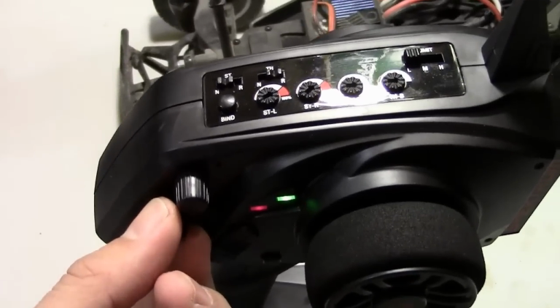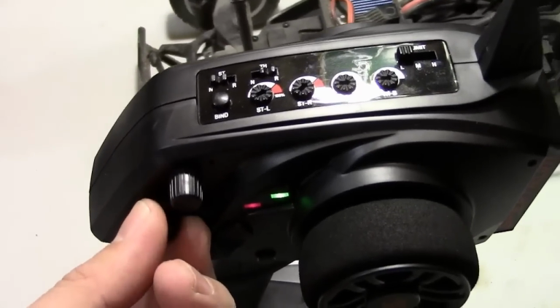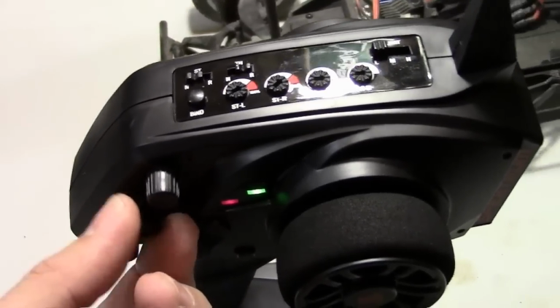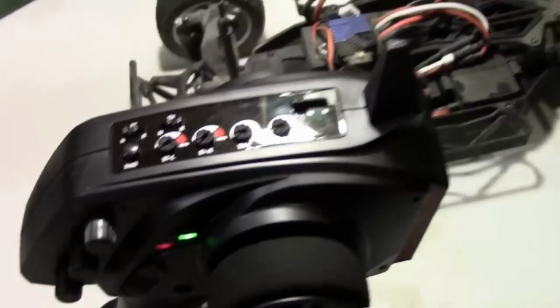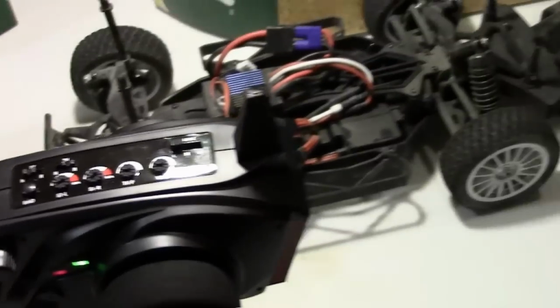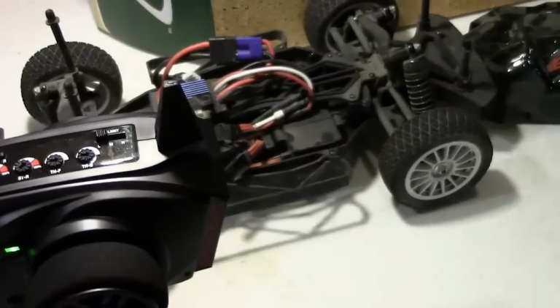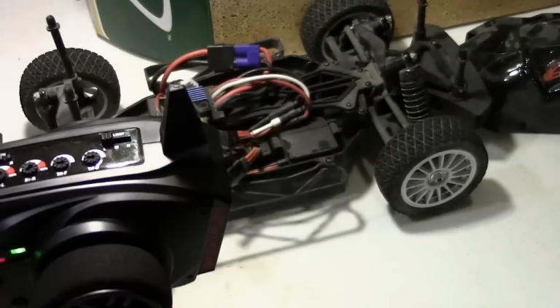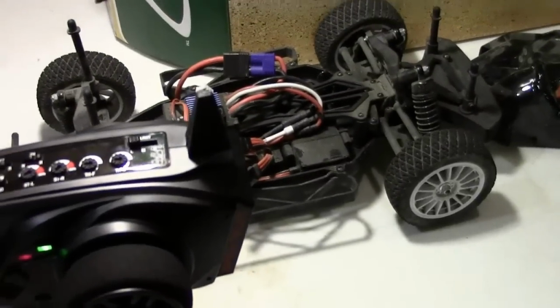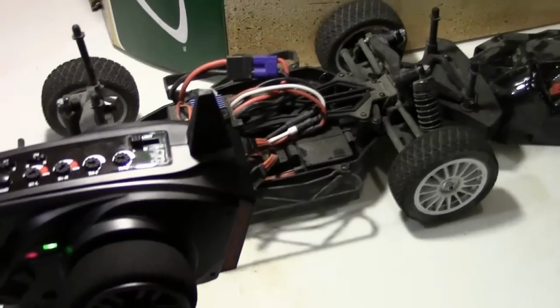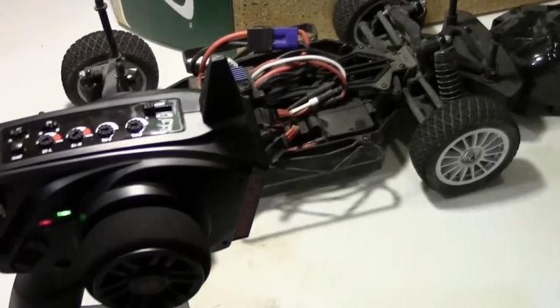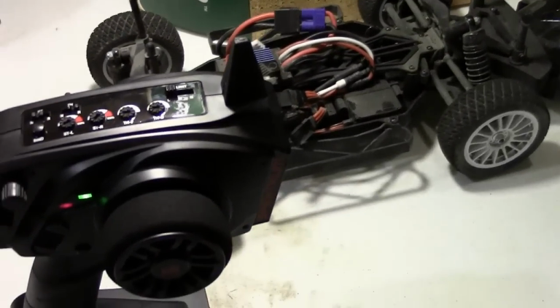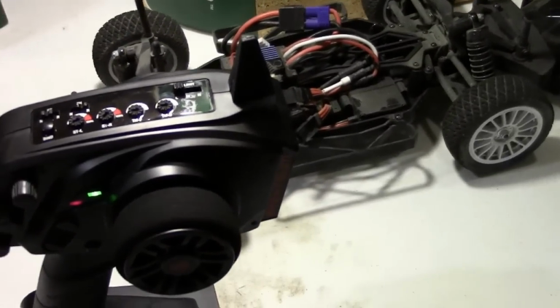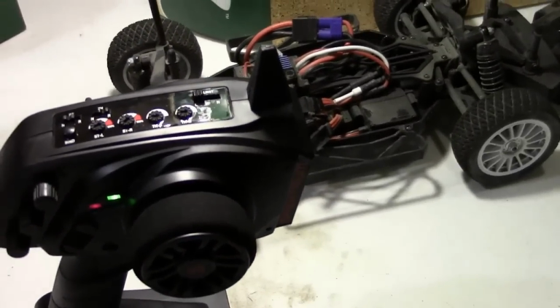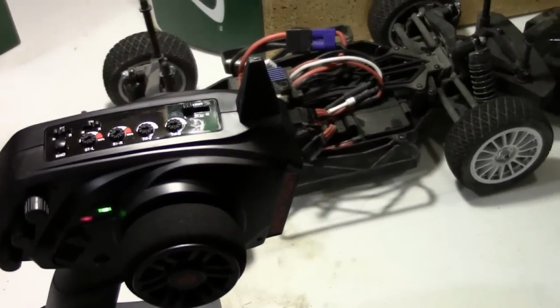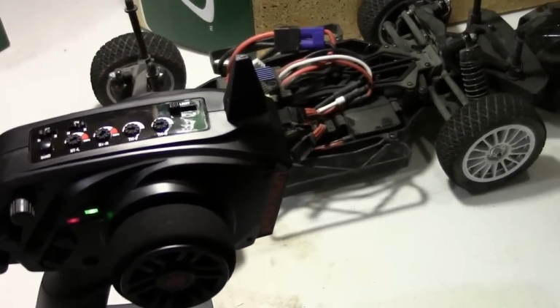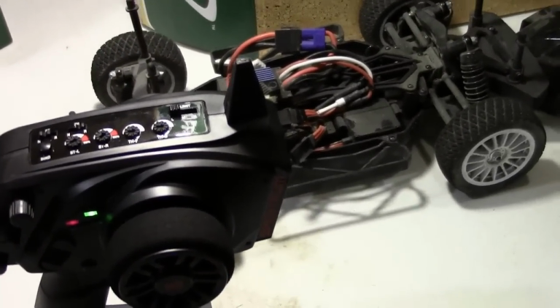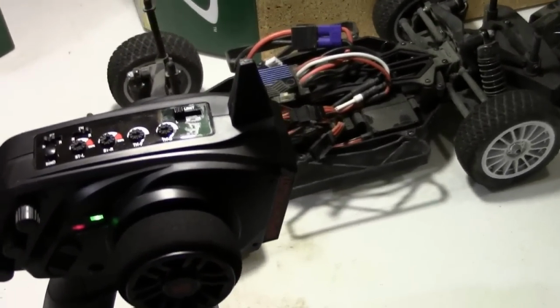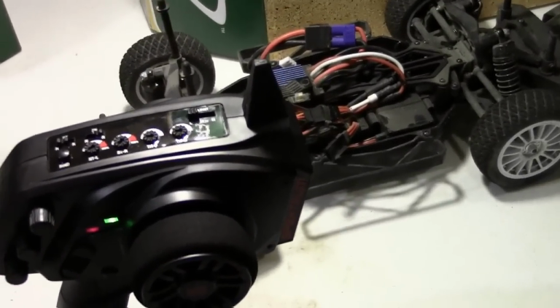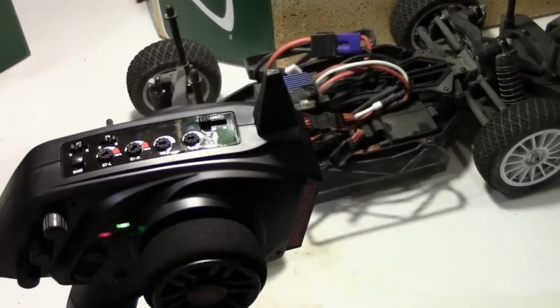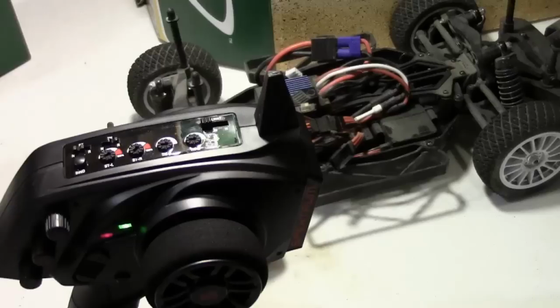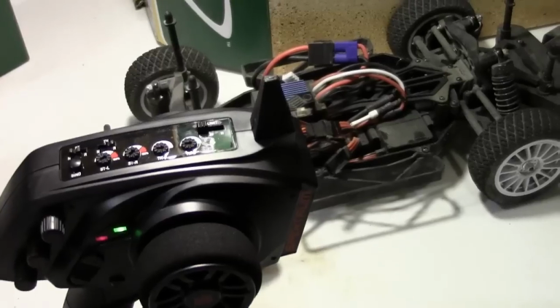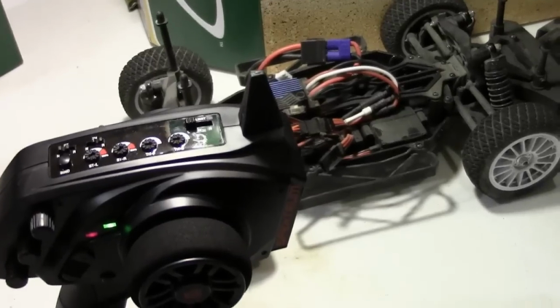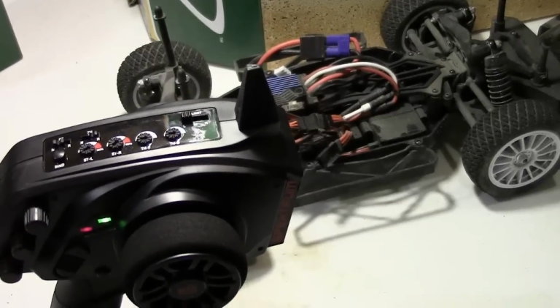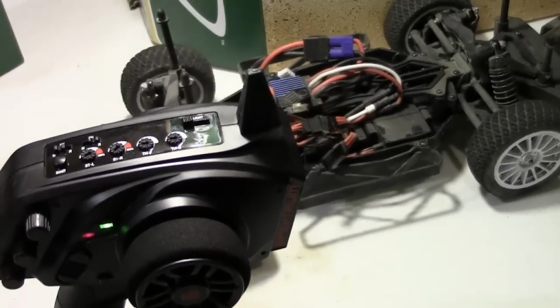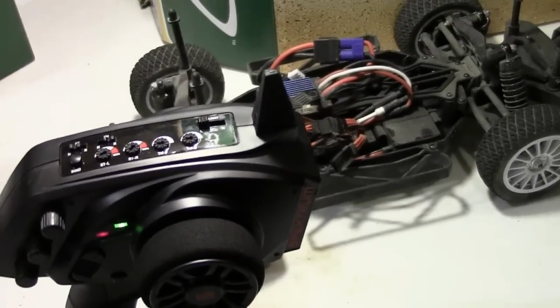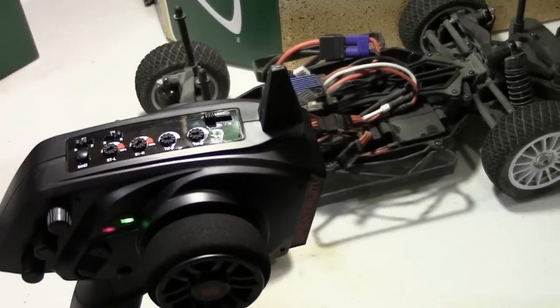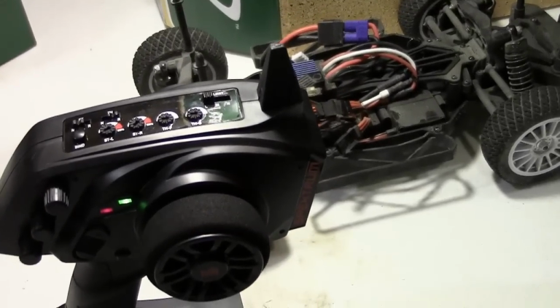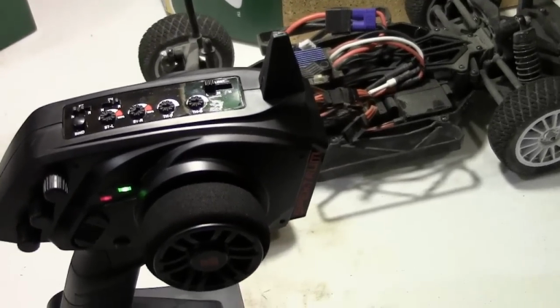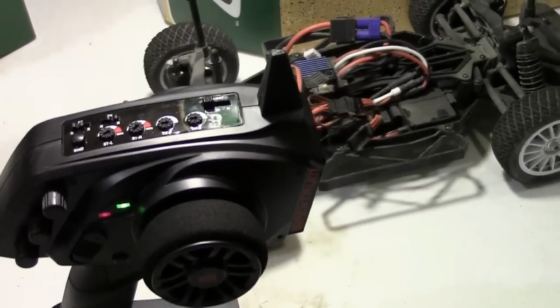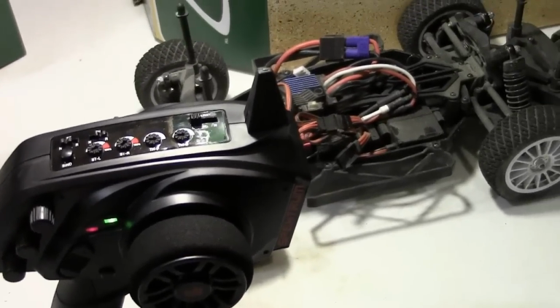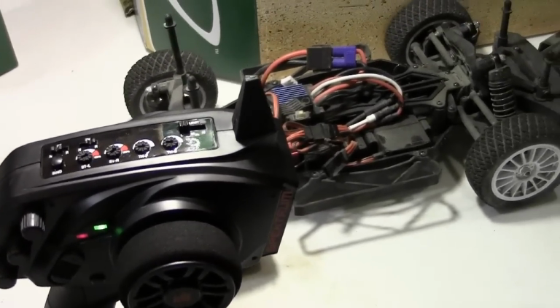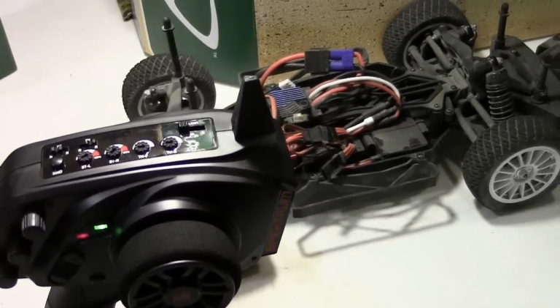Let me set the adjustments here and you should be ready to go. That's the easy way to go ahead and set it. Hope it has helped some of you guys out there to quickly bind your radio to your DX2L. Thanks again, guys.